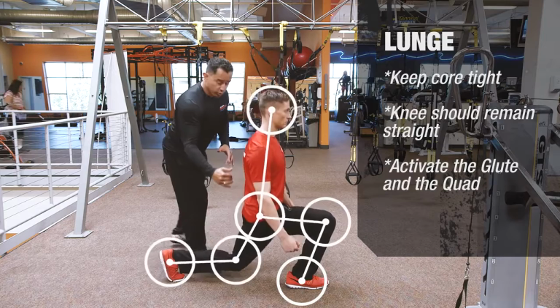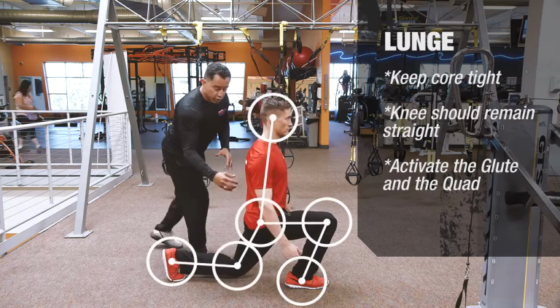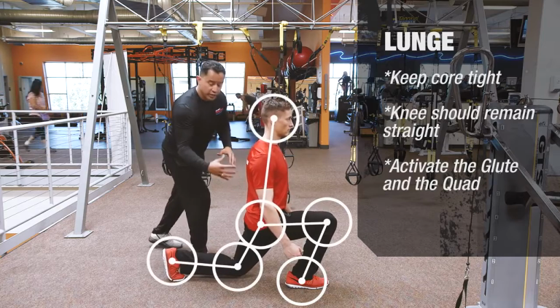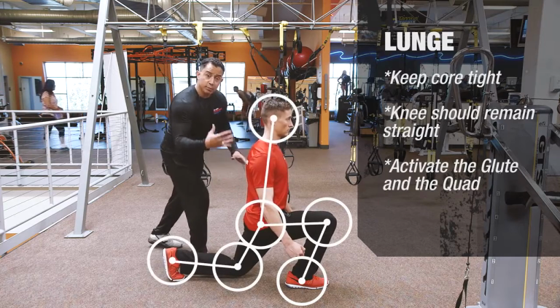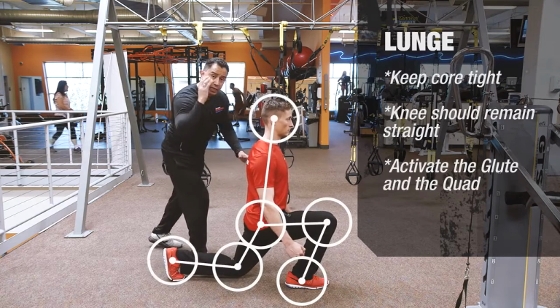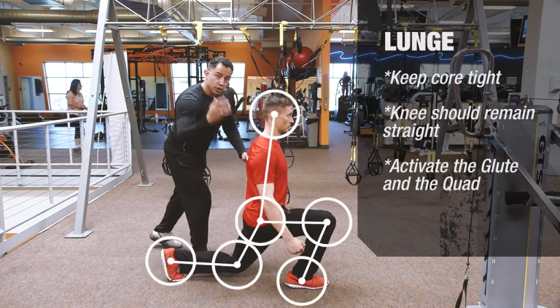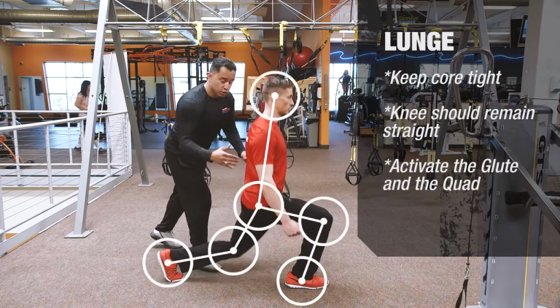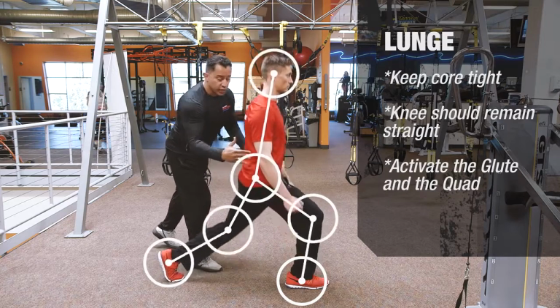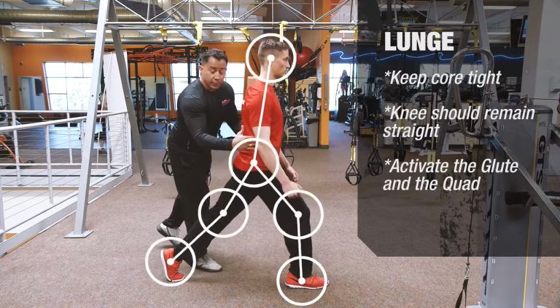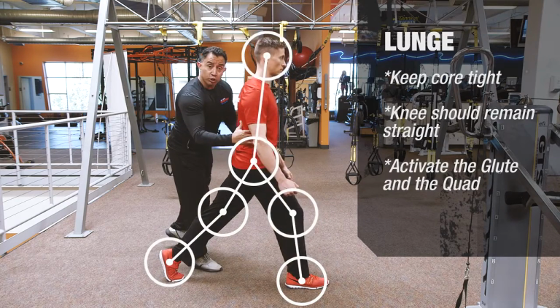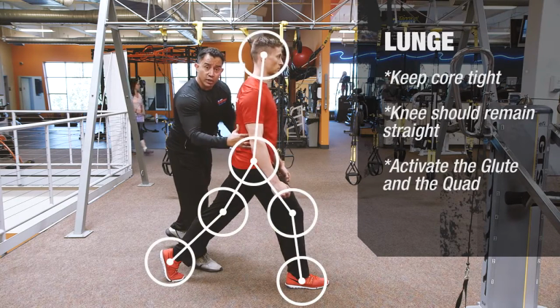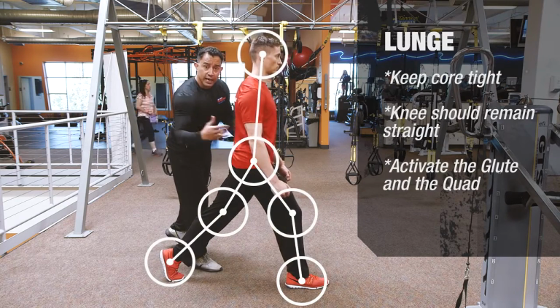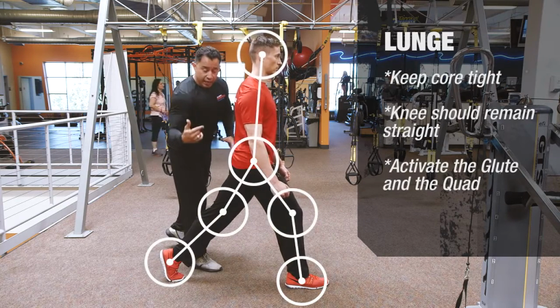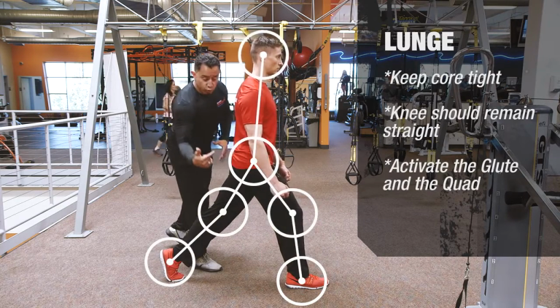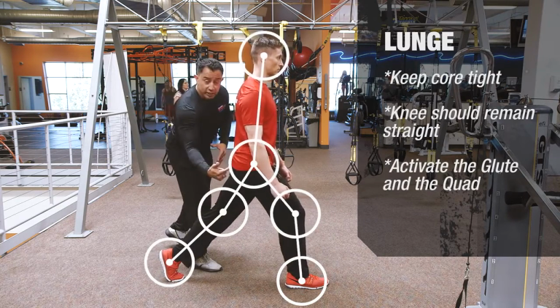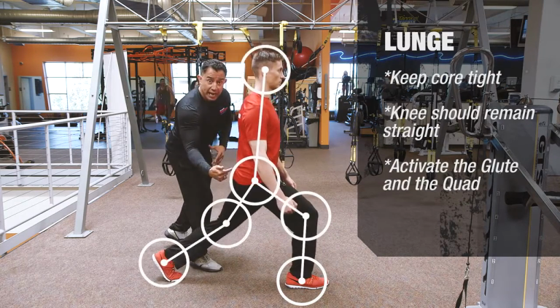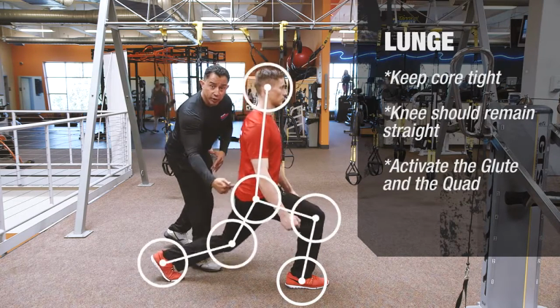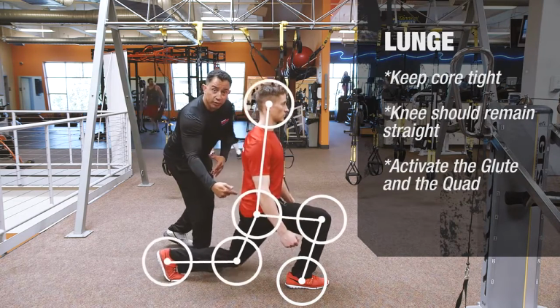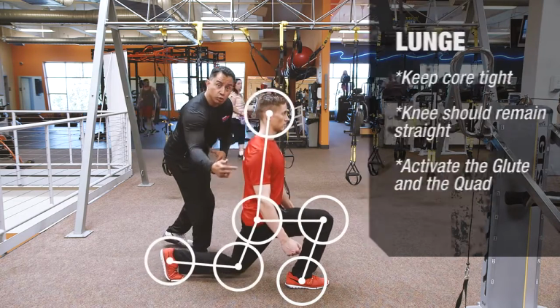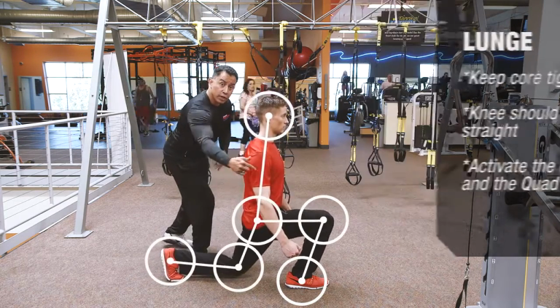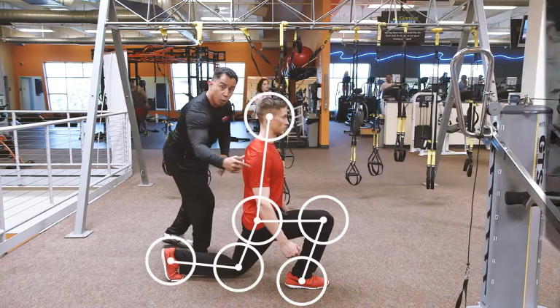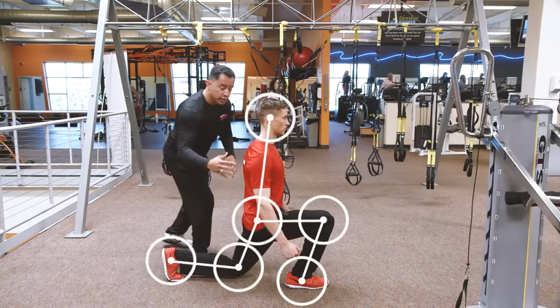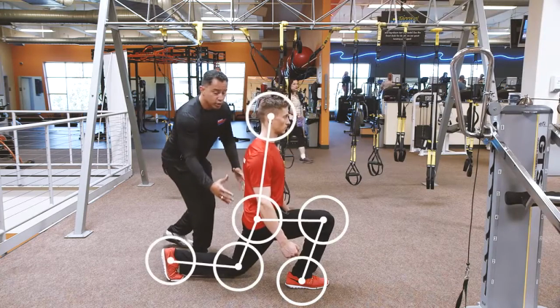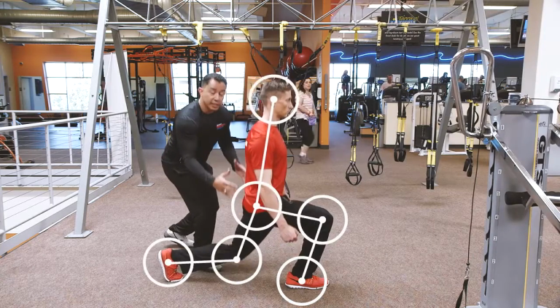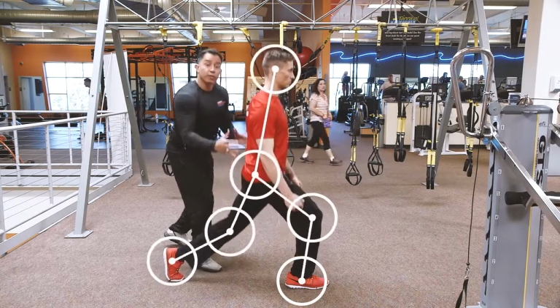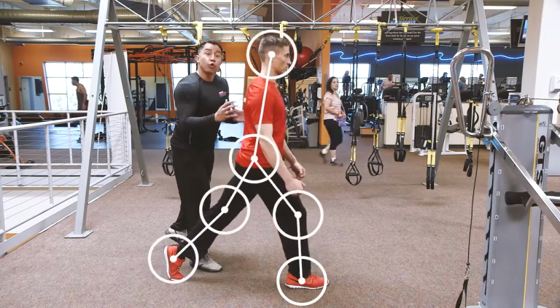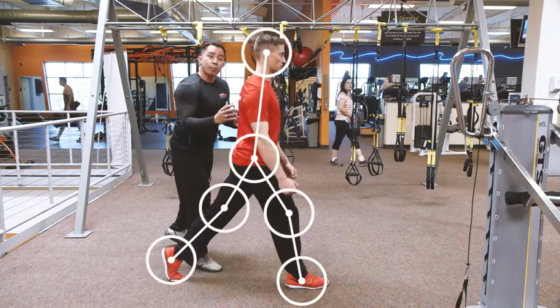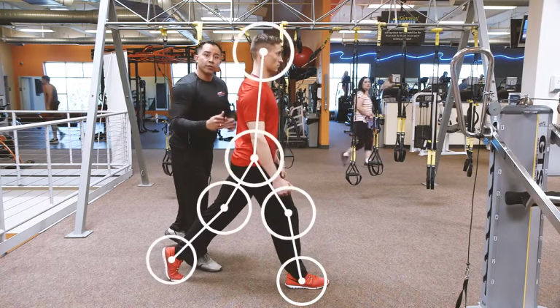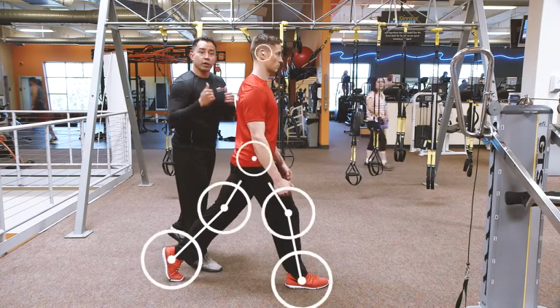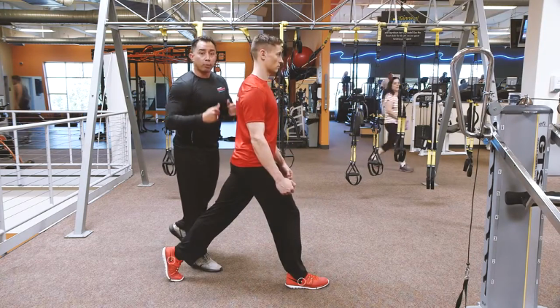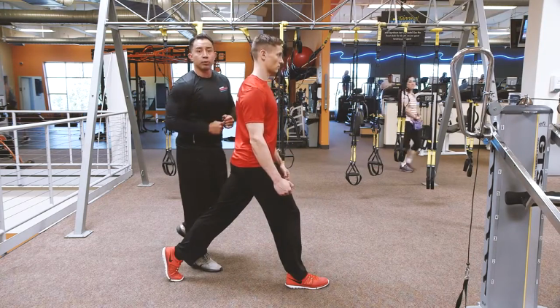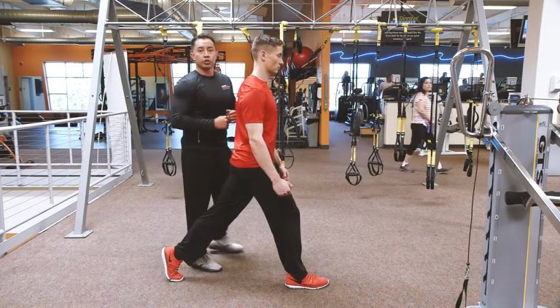We want to make sure that he's paying attention to keeping the core tight and really activating the glute and the quad so he gets the full benefit of a proper lunge.